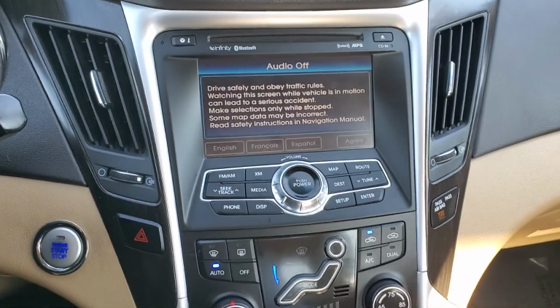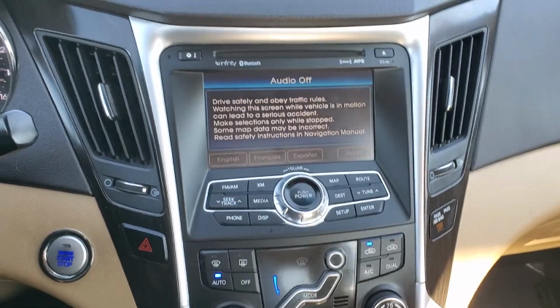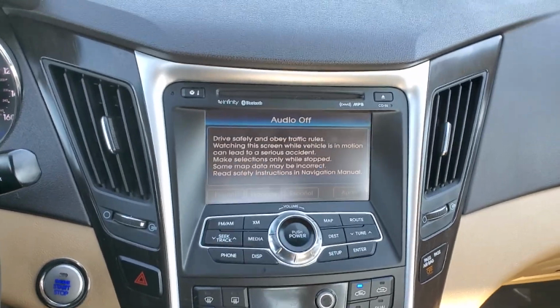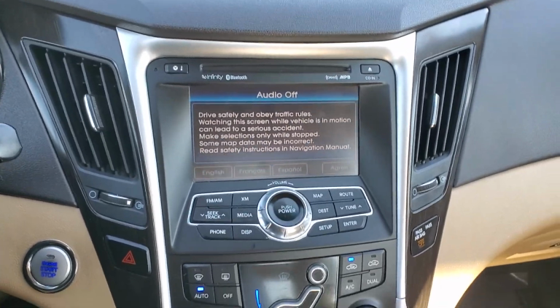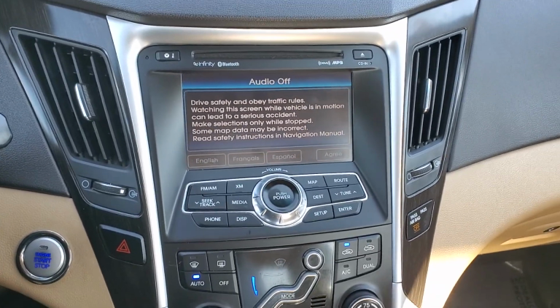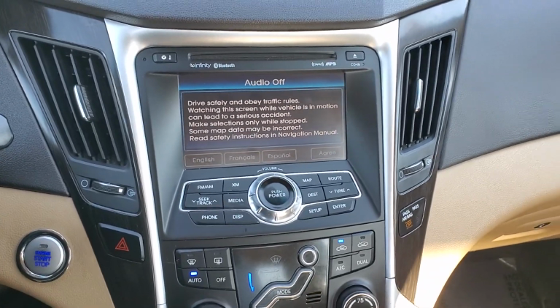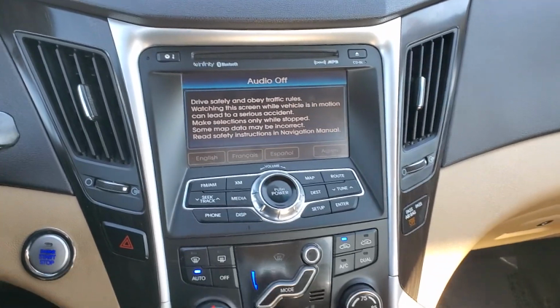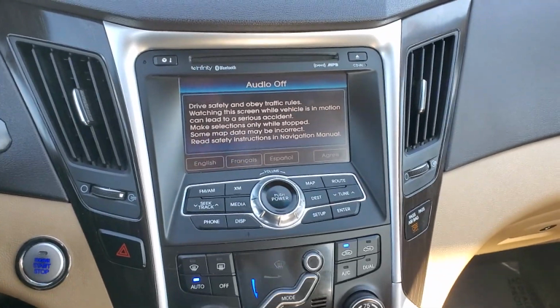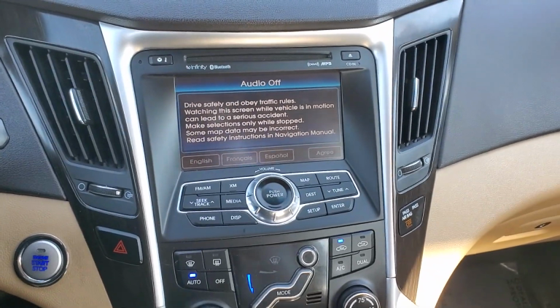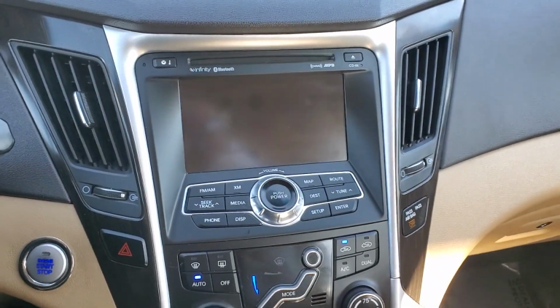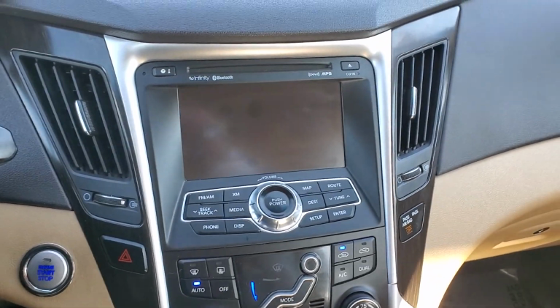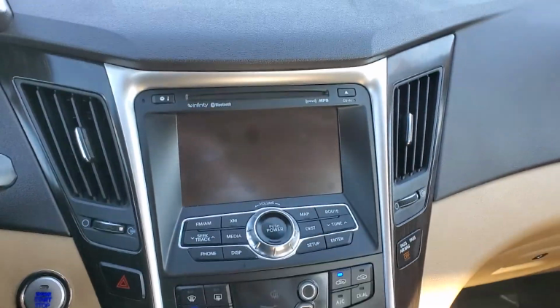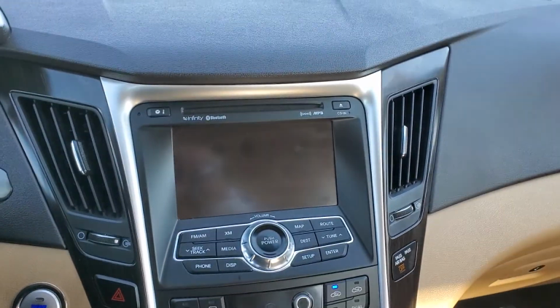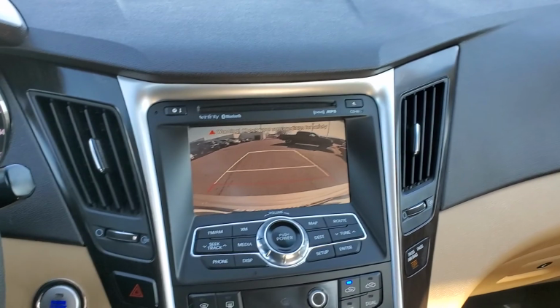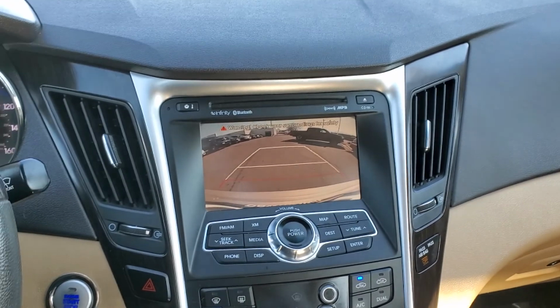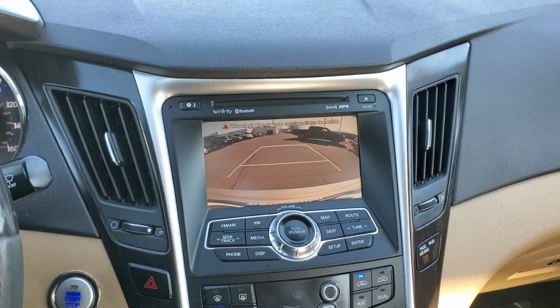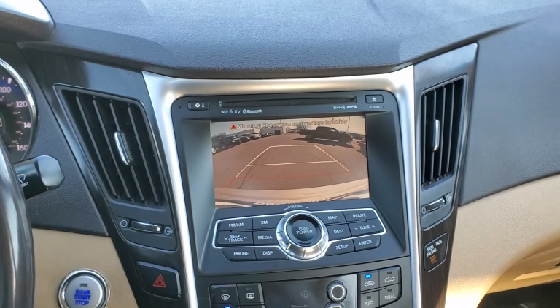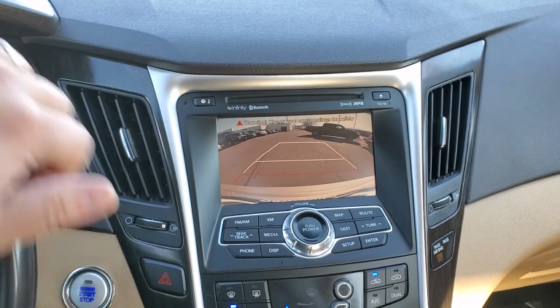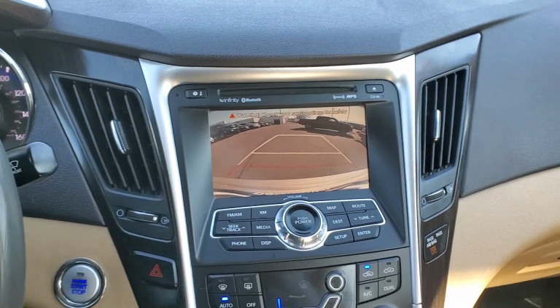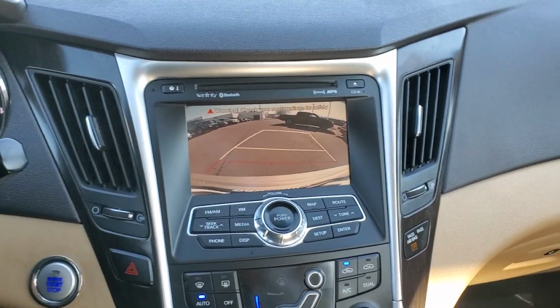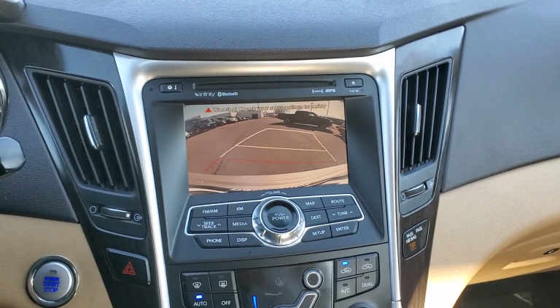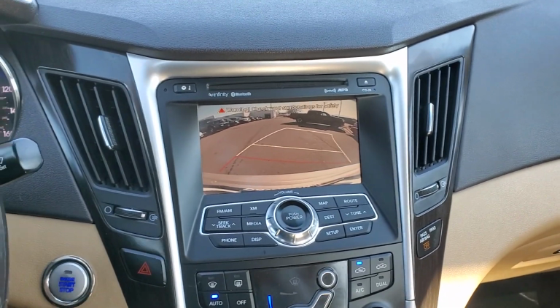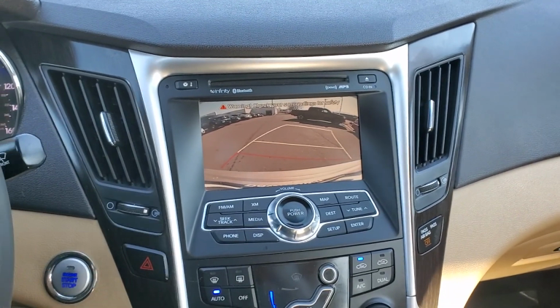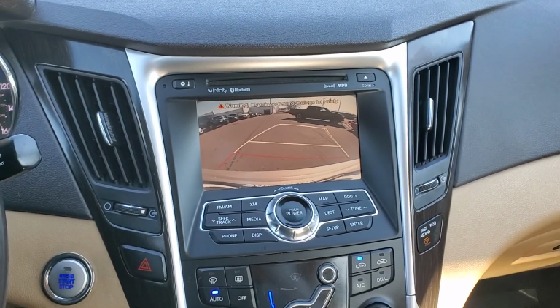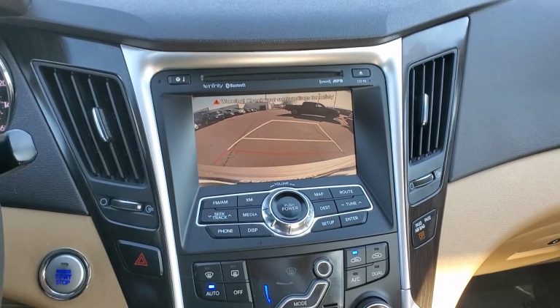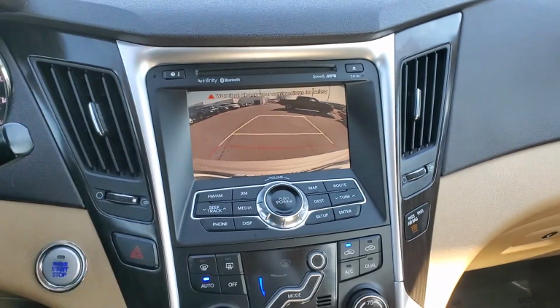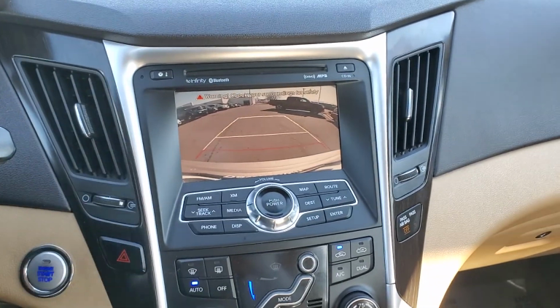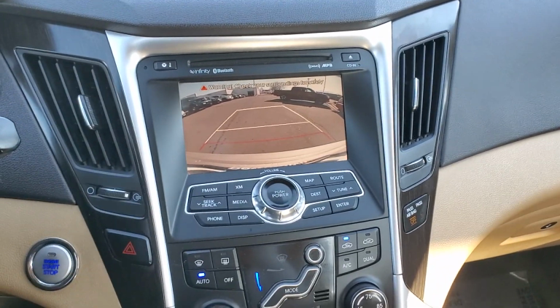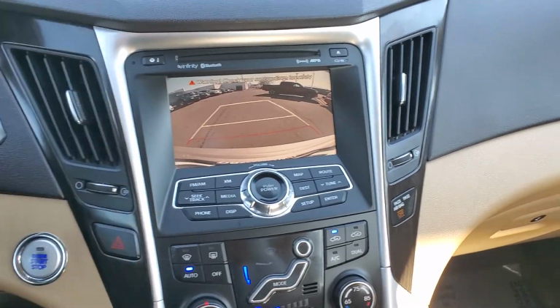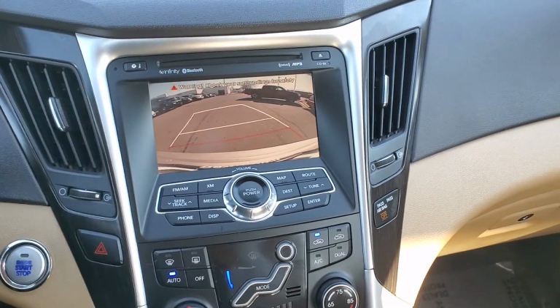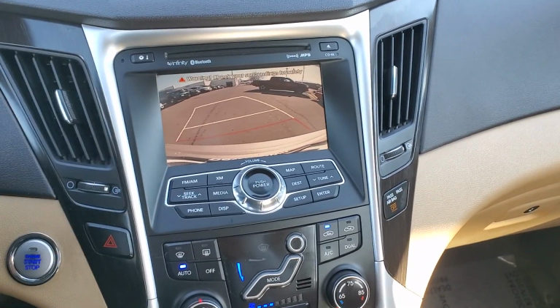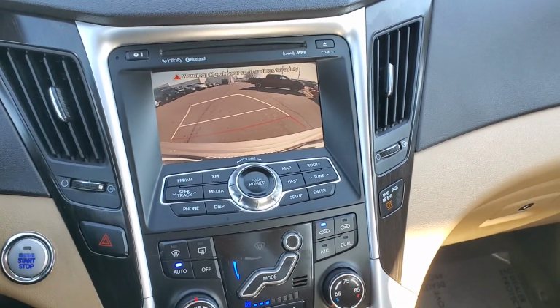Put it in reverse really quick. So this has the dynamic rear guidelines which move with the steering wheel — very cool.